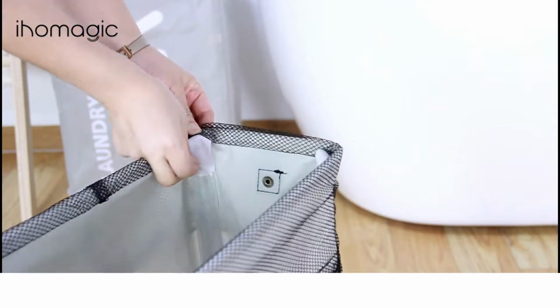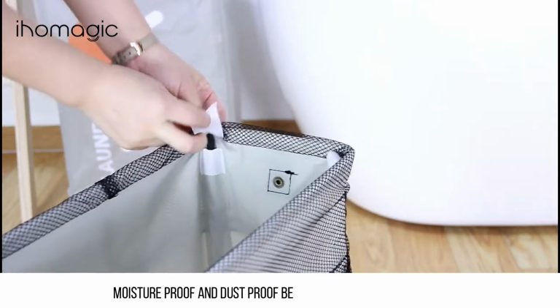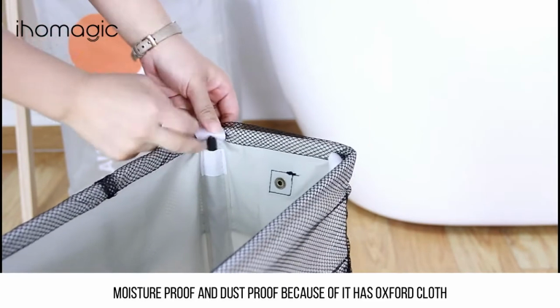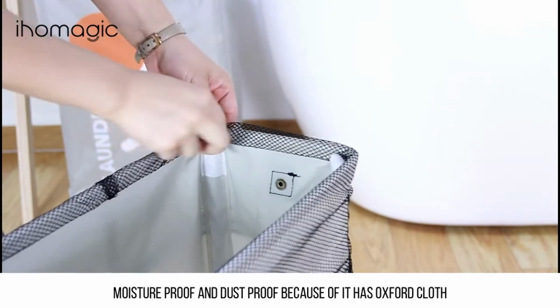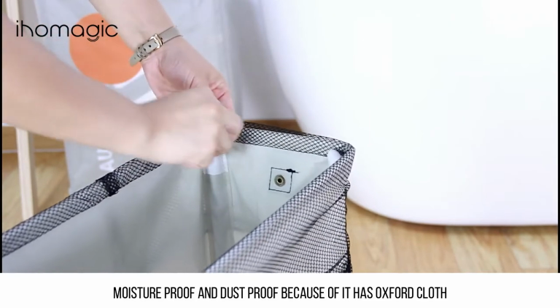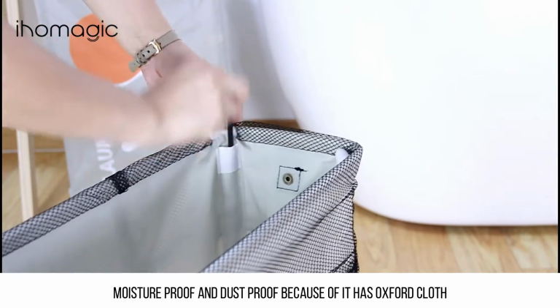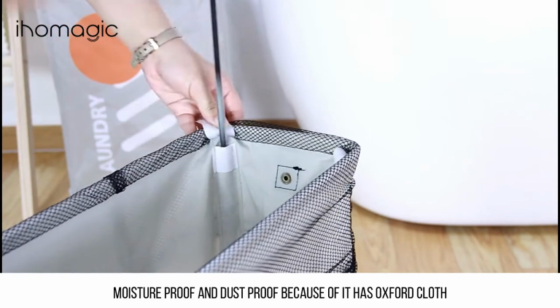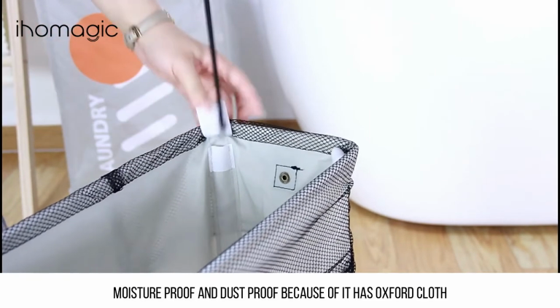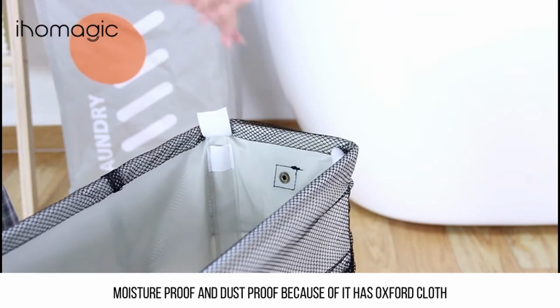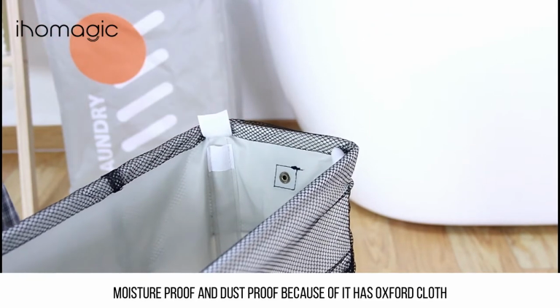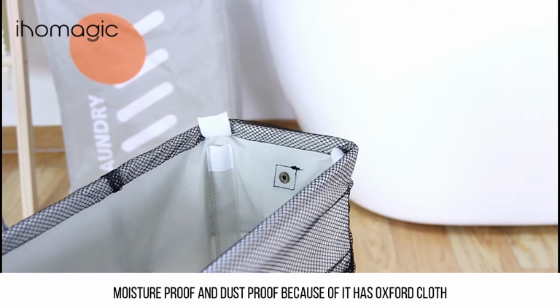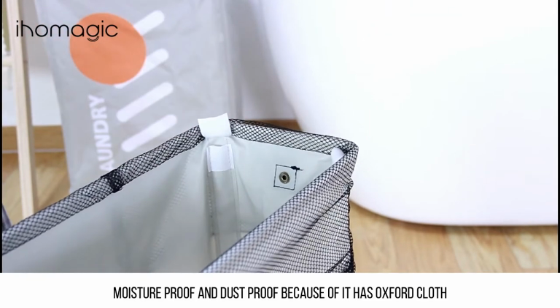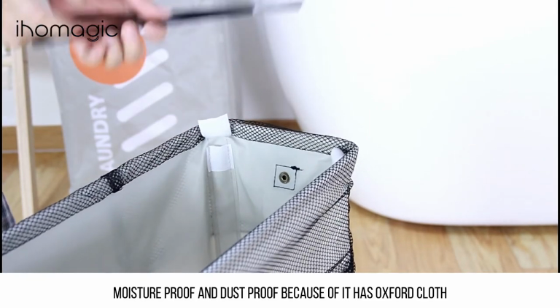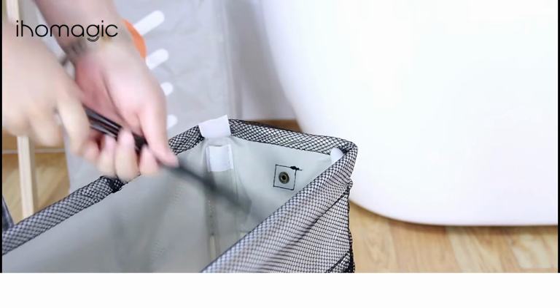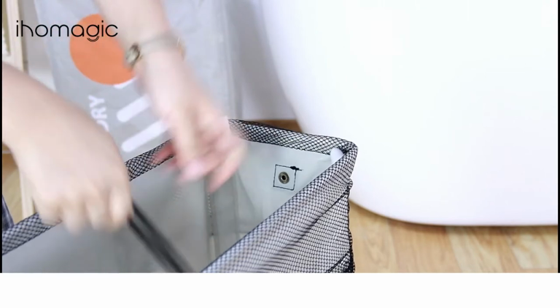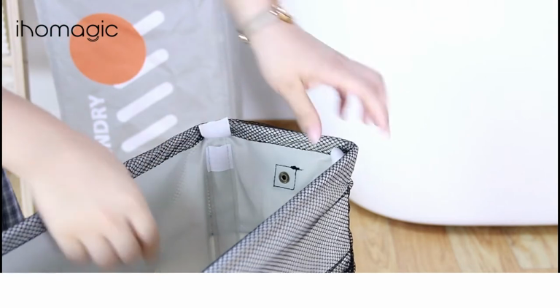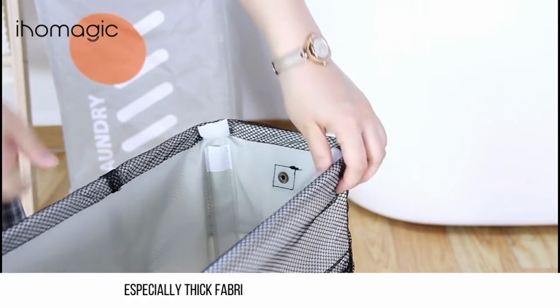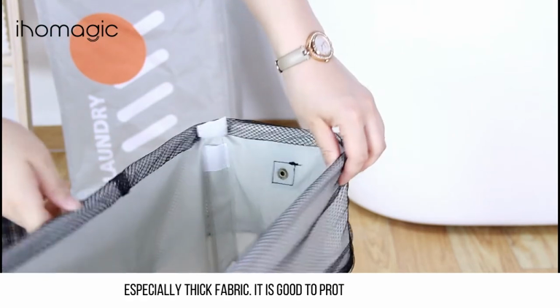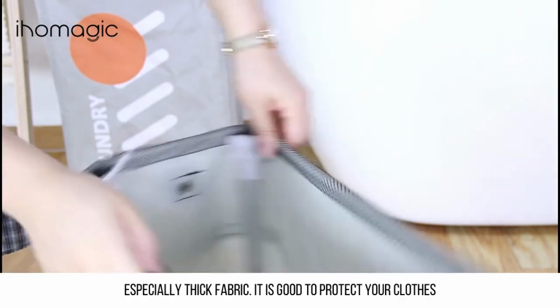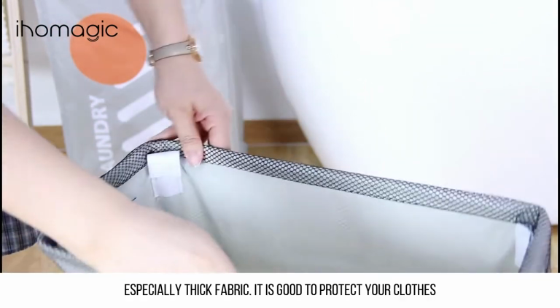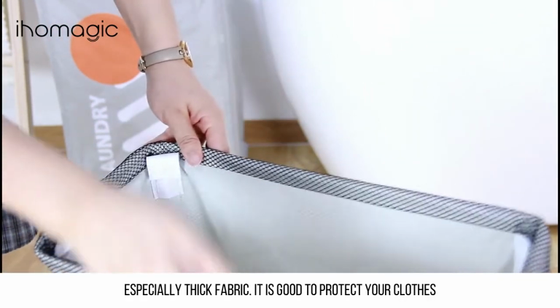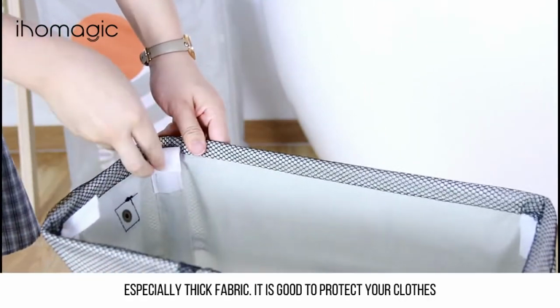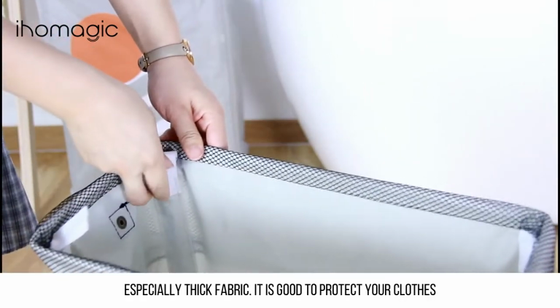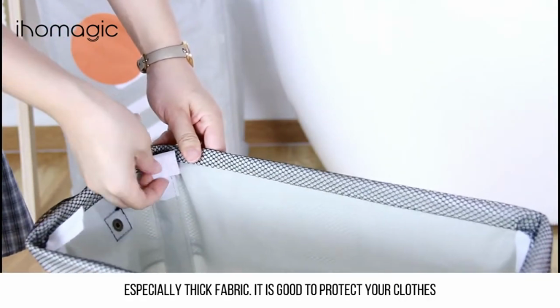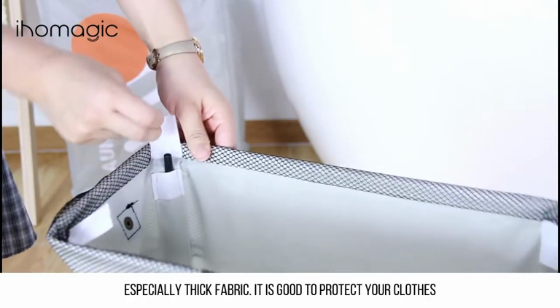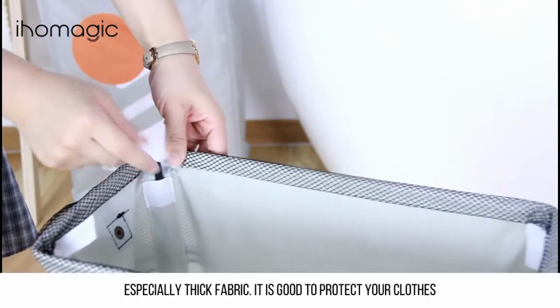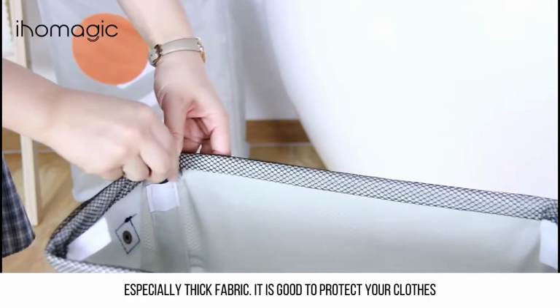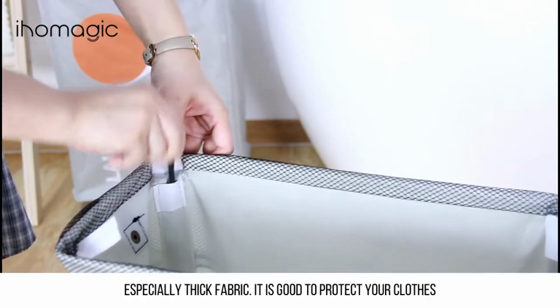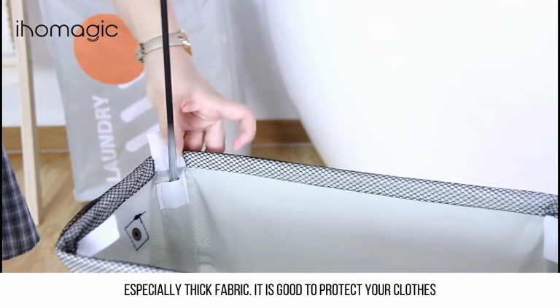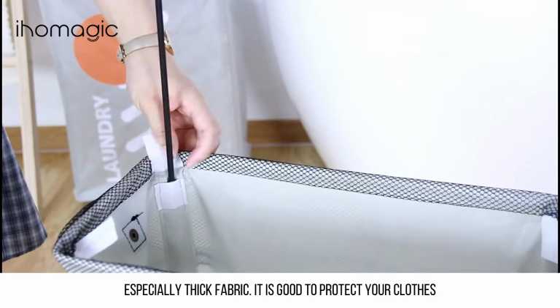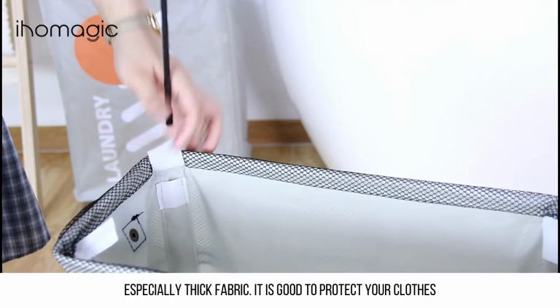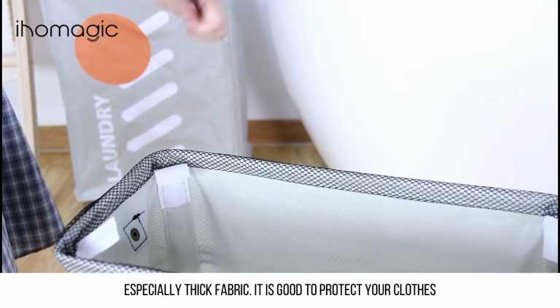Moisture proof and dust proof because it is made with Oxford cloth, an especially thick fabric. This helps protect your clothes effectively.